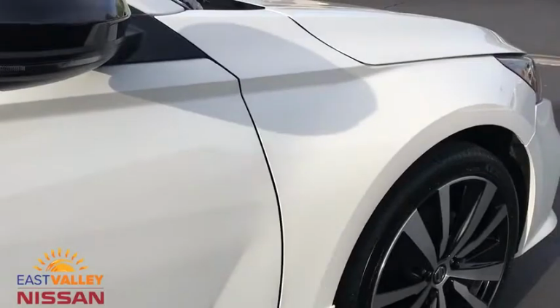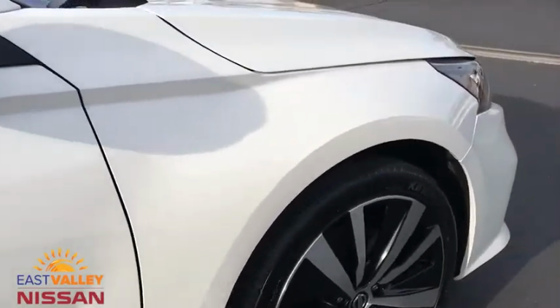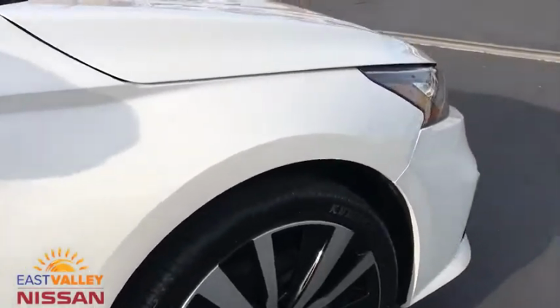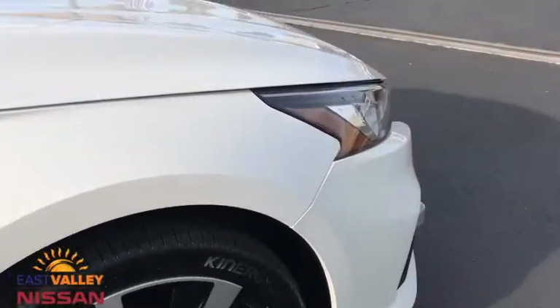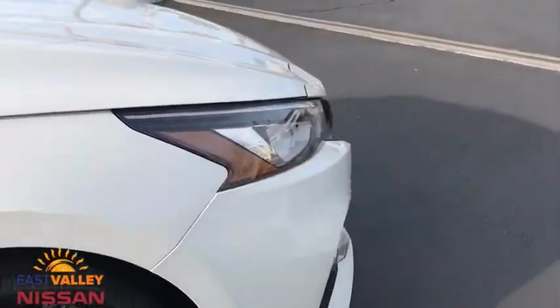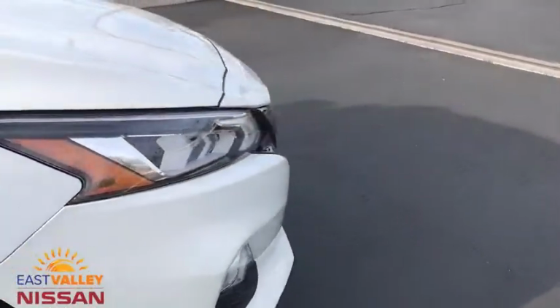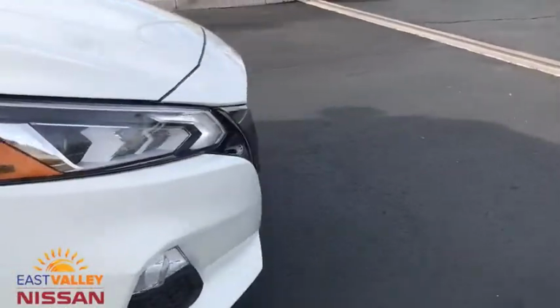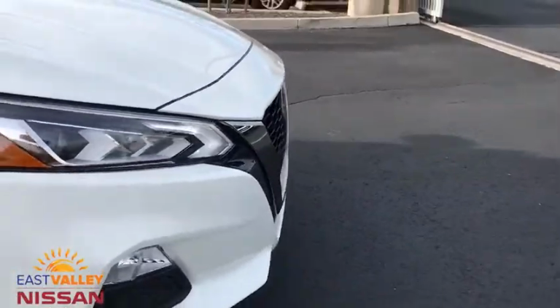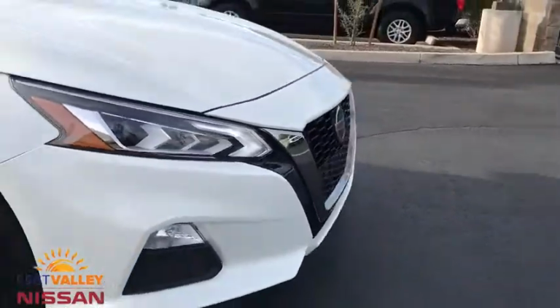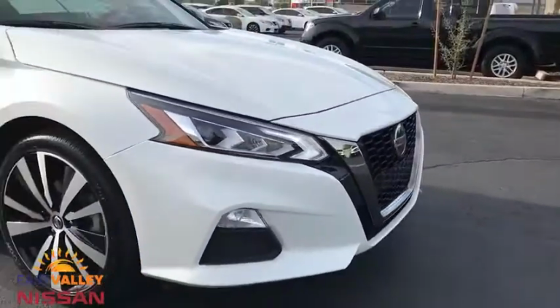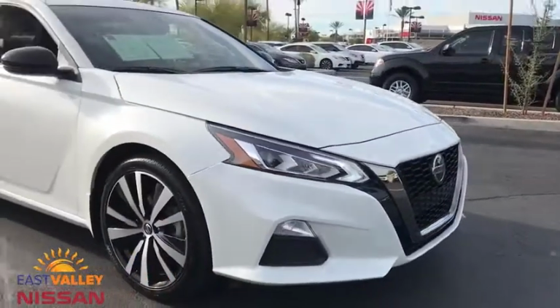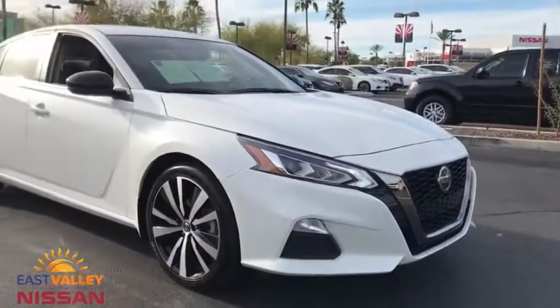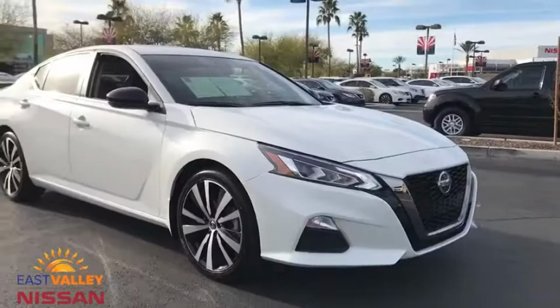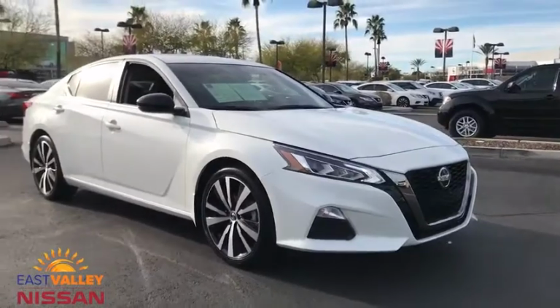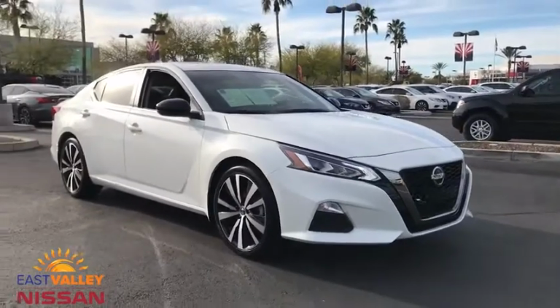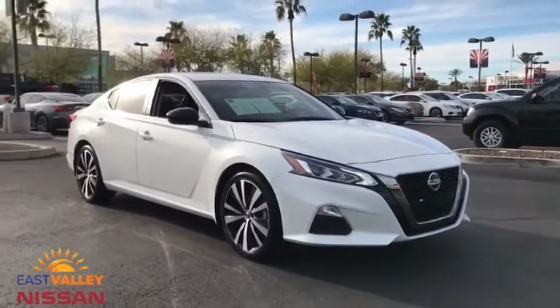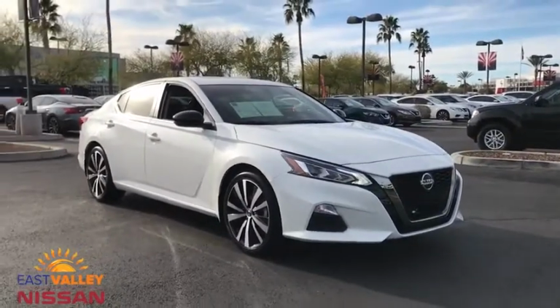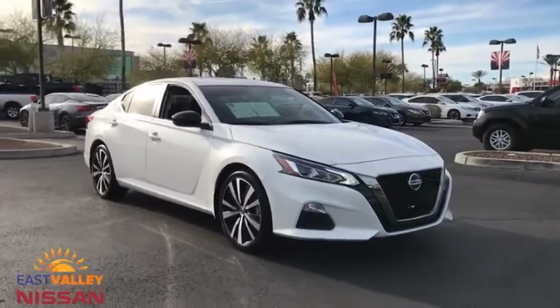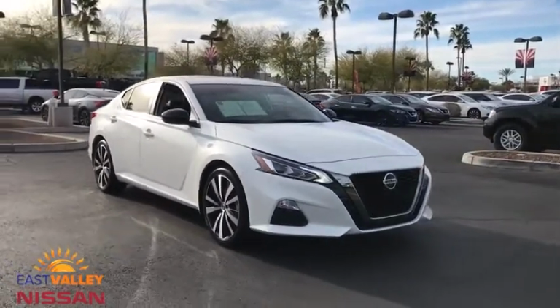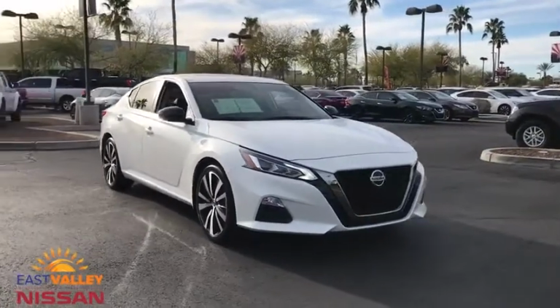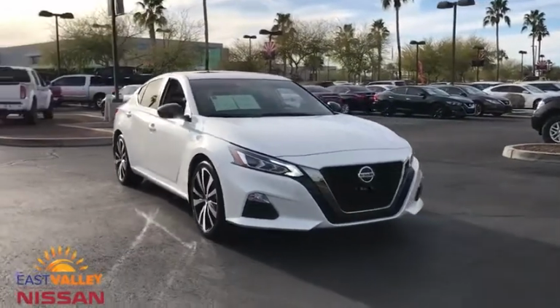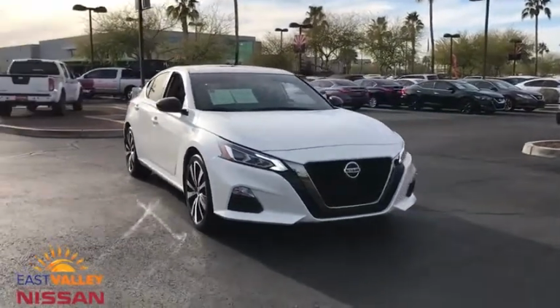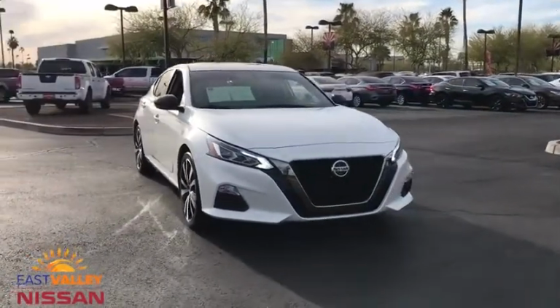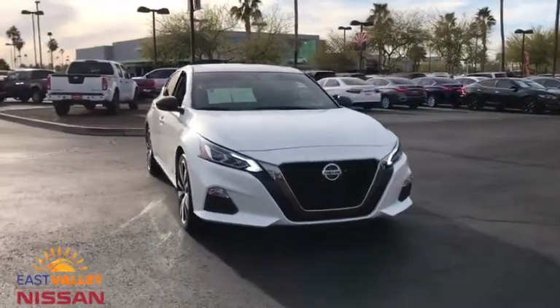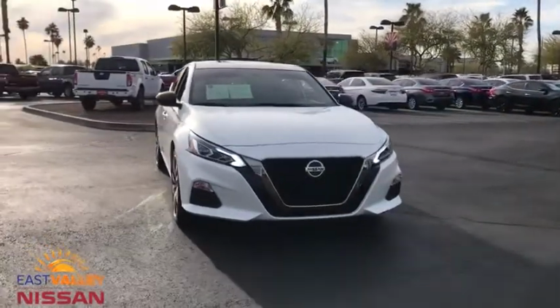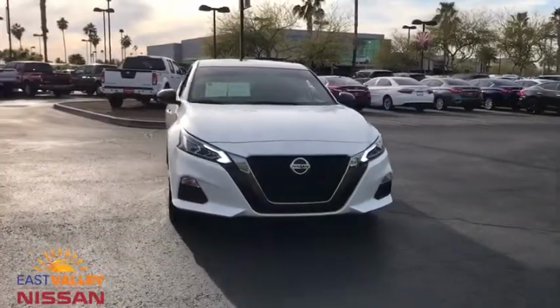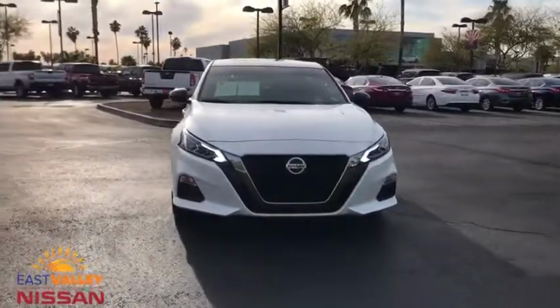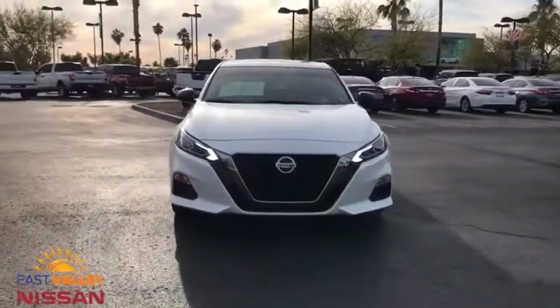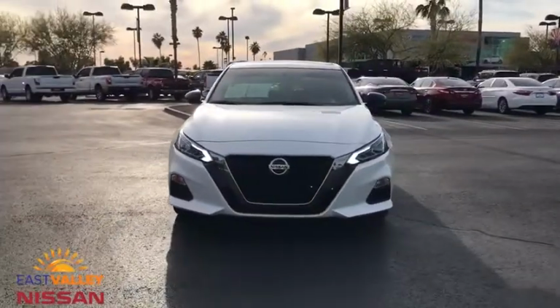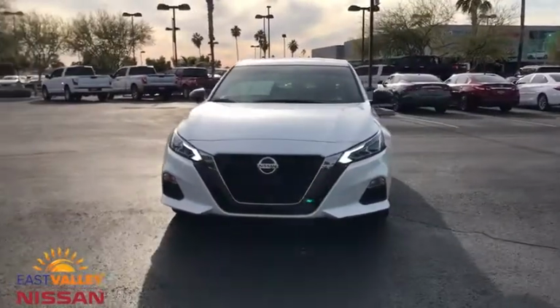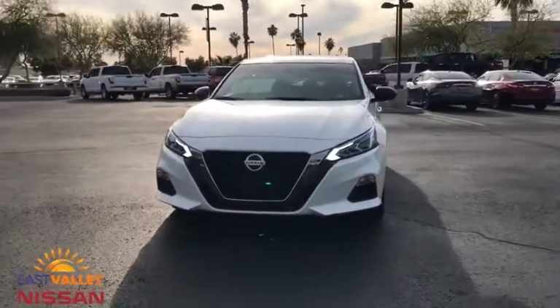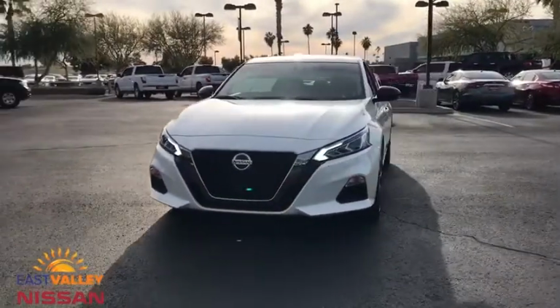Leather-wrapped steering wheel, Bluetooth, adjustable steering wheel, power steering, keyless start, four-wheel disc brakes, cruise control, aluminum wheels, rear defrost, front wheel drive, AM-FM stereo radio, and MP3 player.